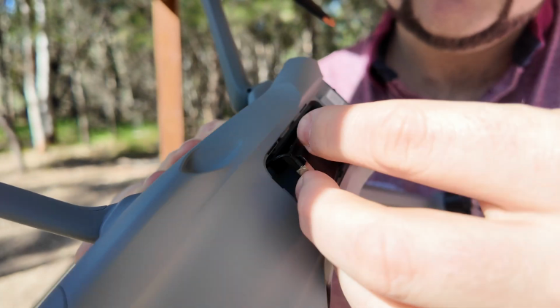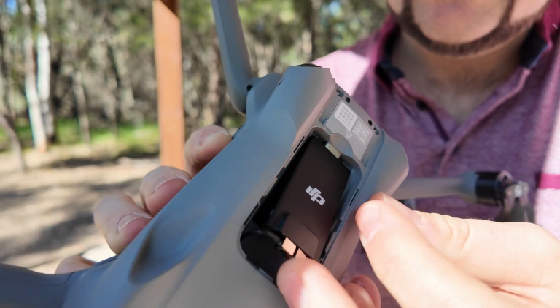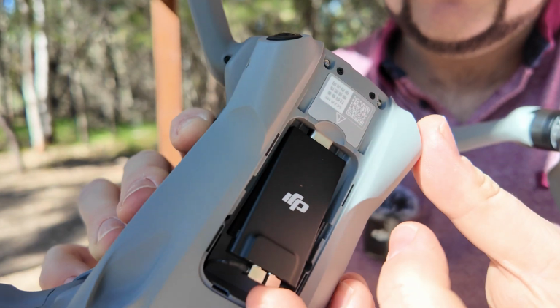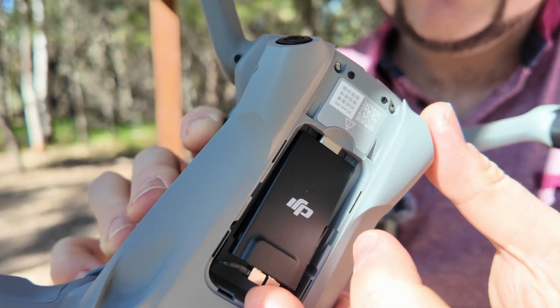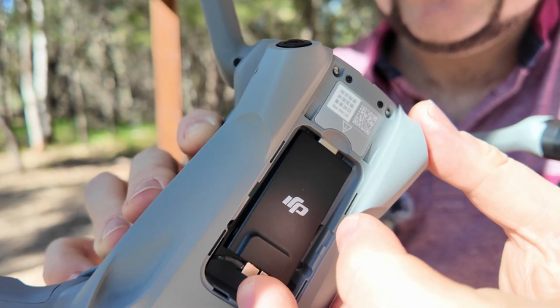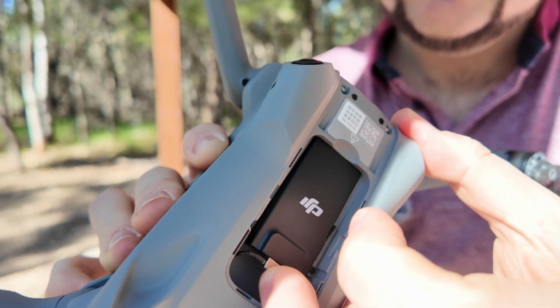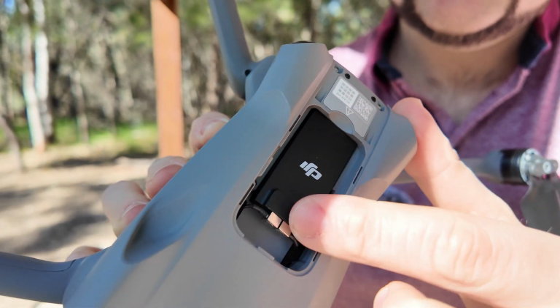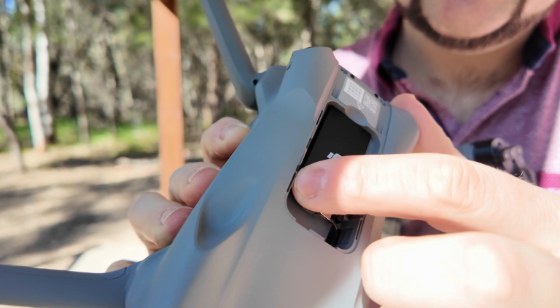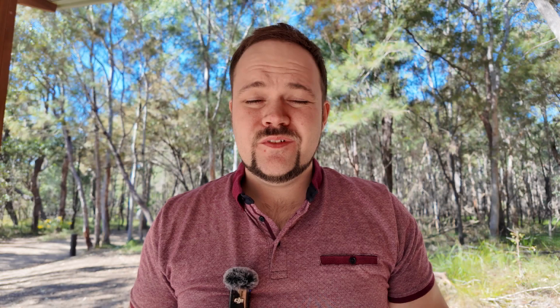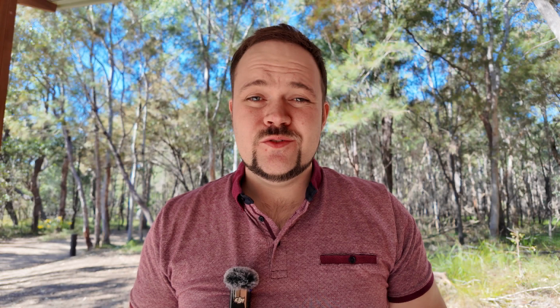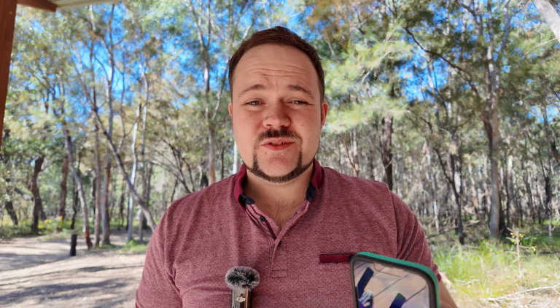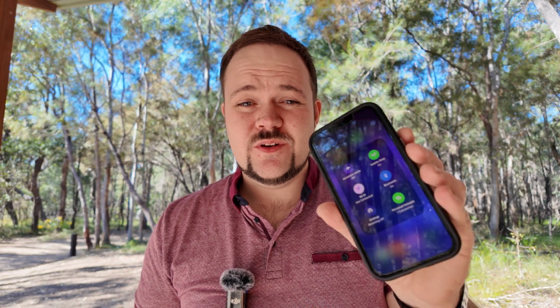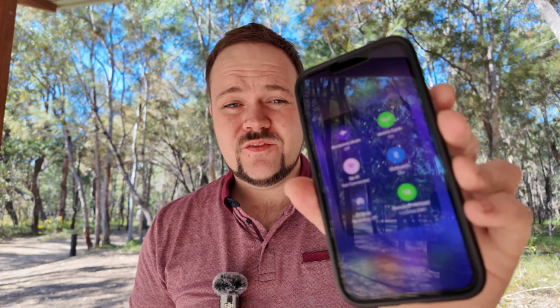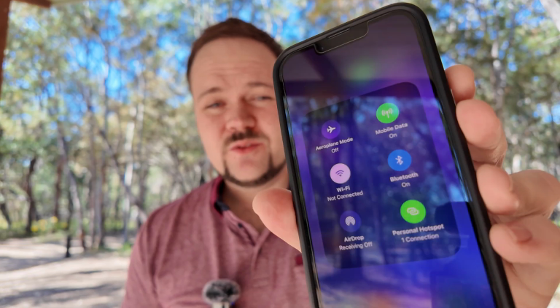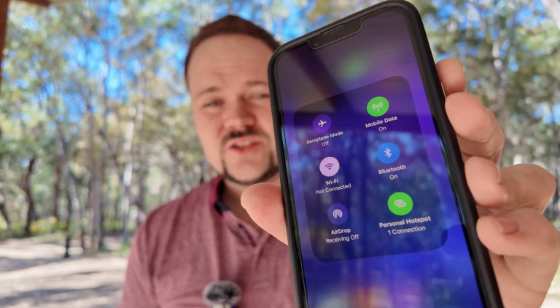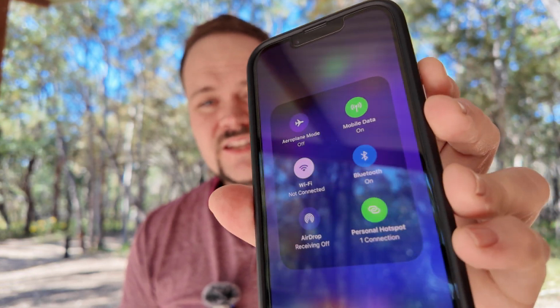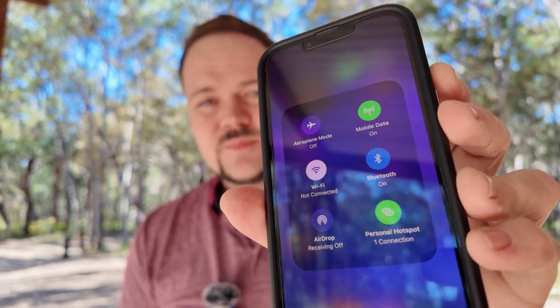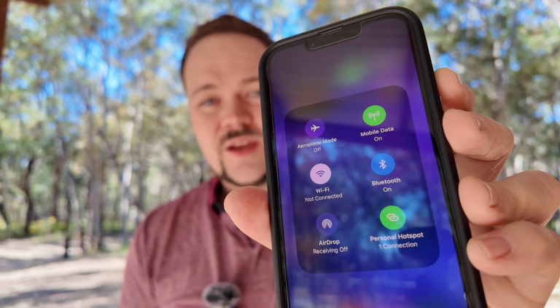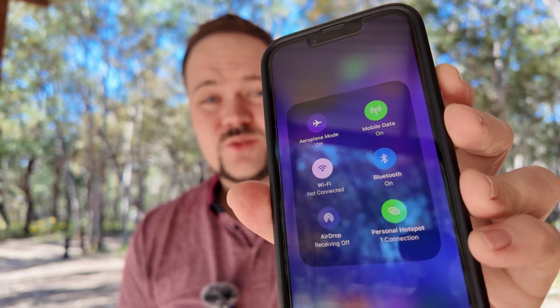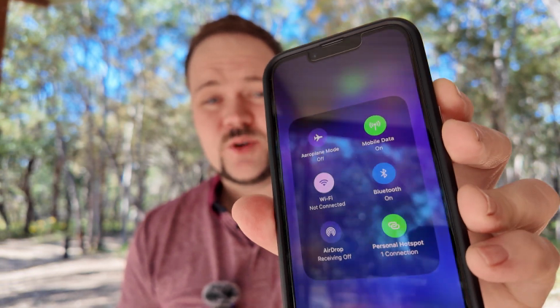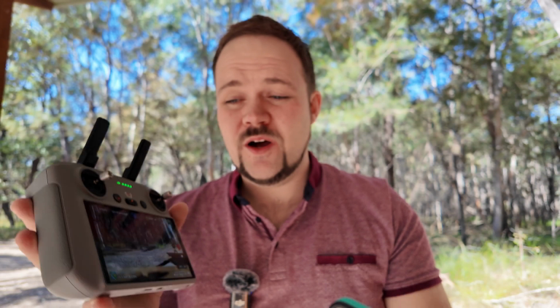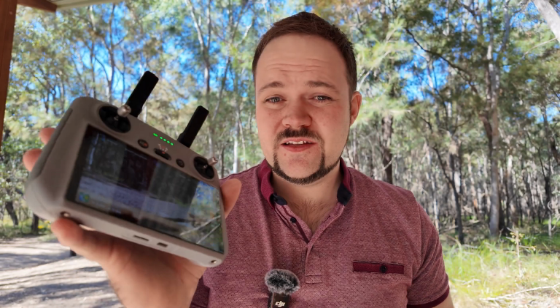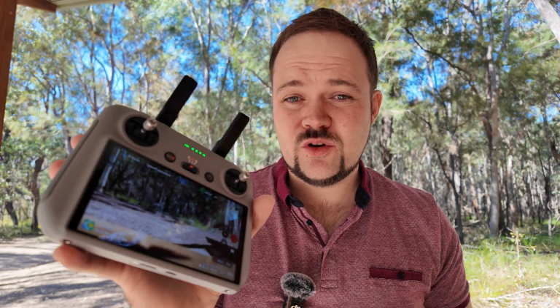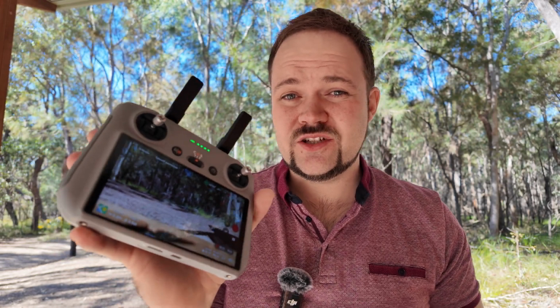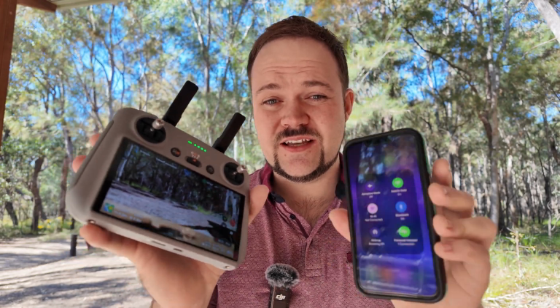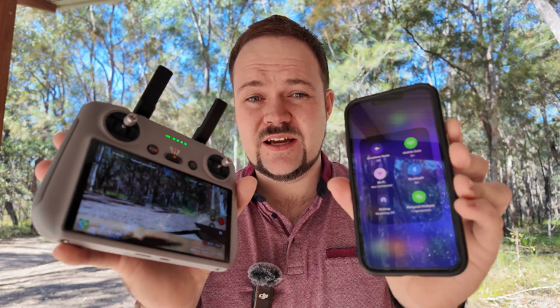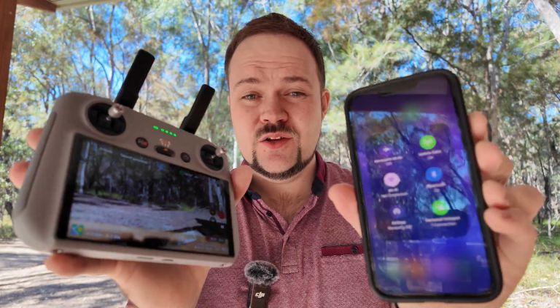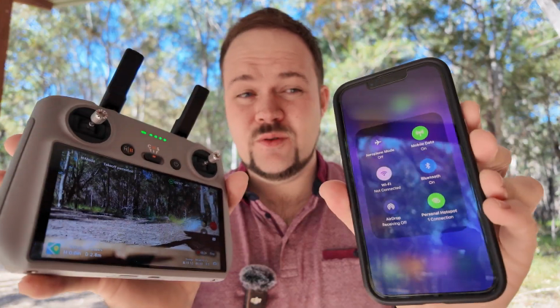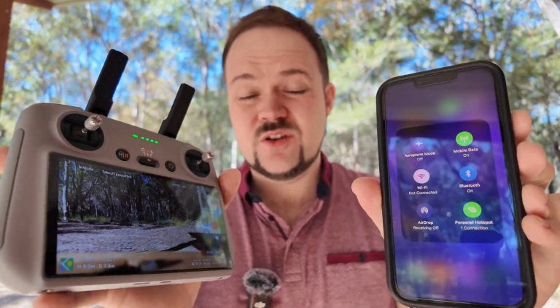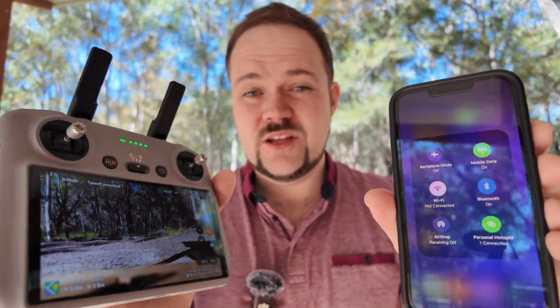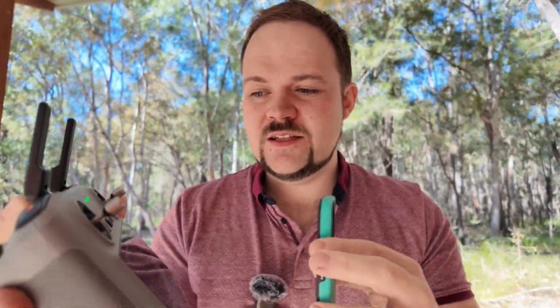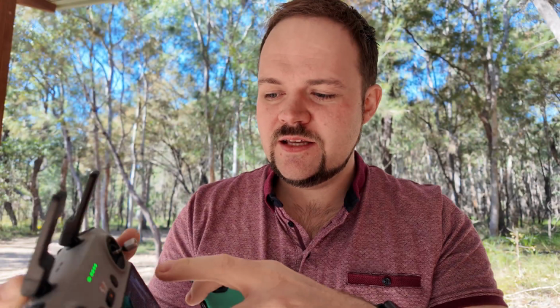They've obviously thought about this and planned this since the release of the Air 3. The final few steps are just connecting up to a personal hotspot or Wi-Fi. So the controller actually has to connect up to a personal hotspot in this instance.